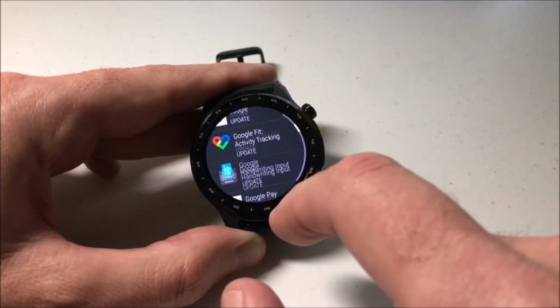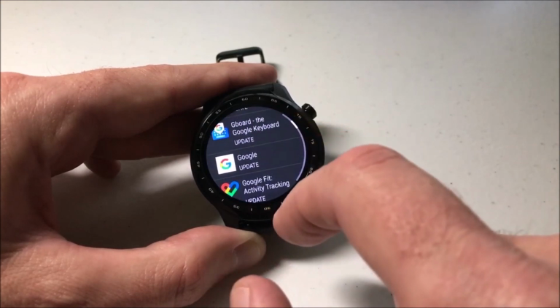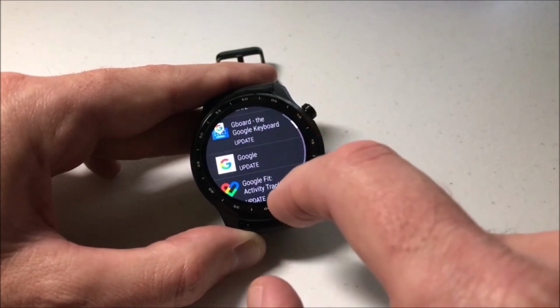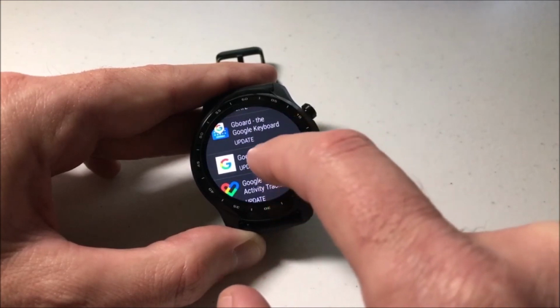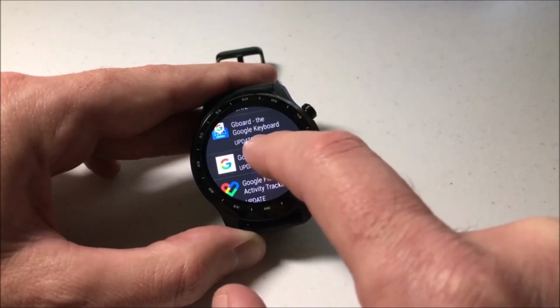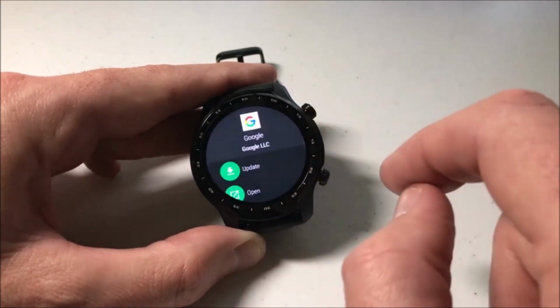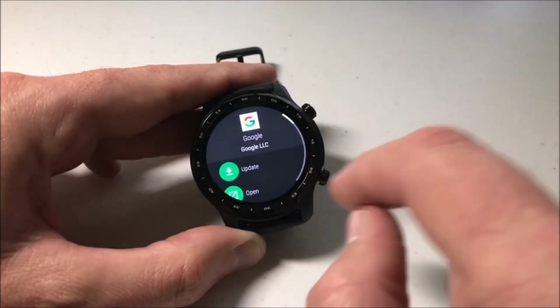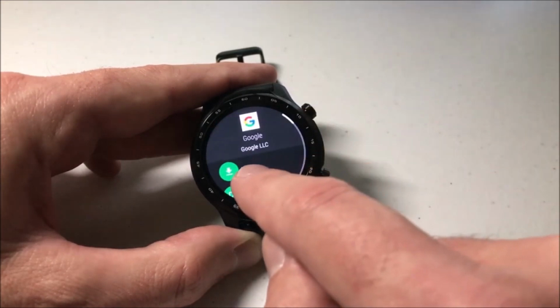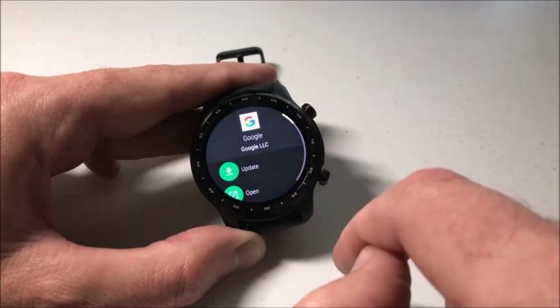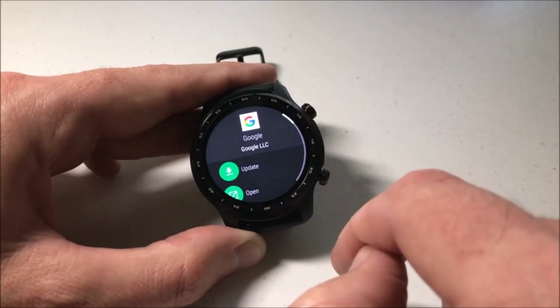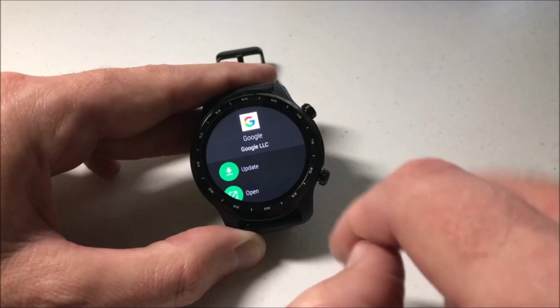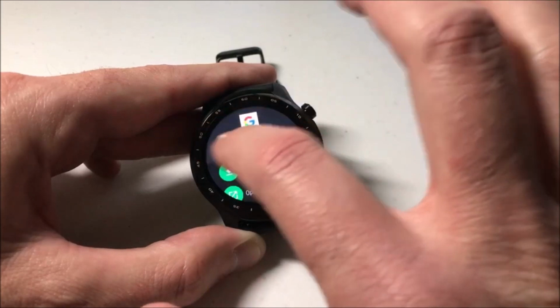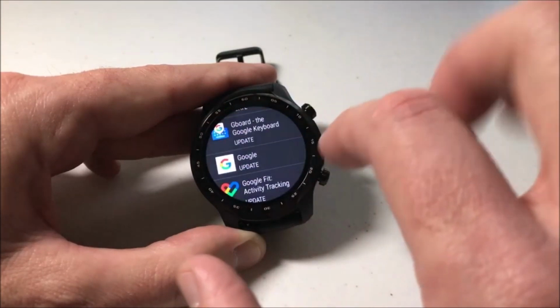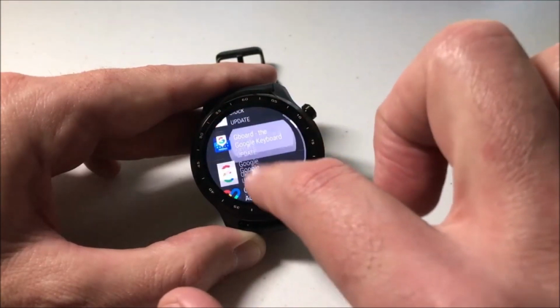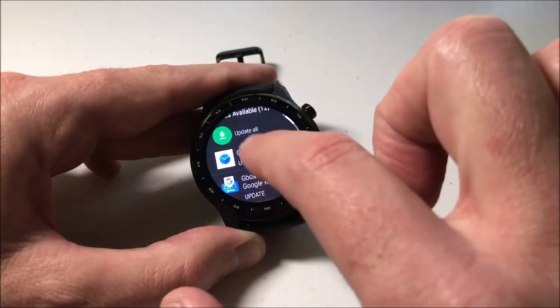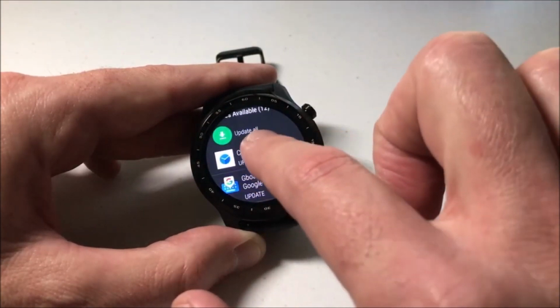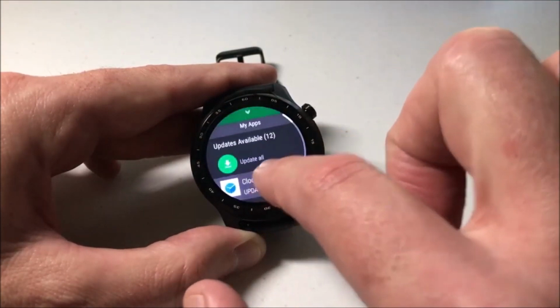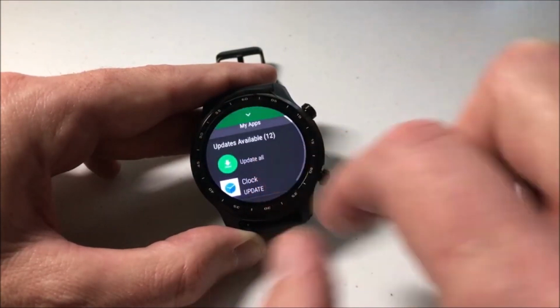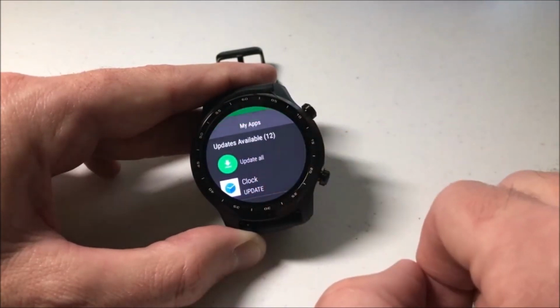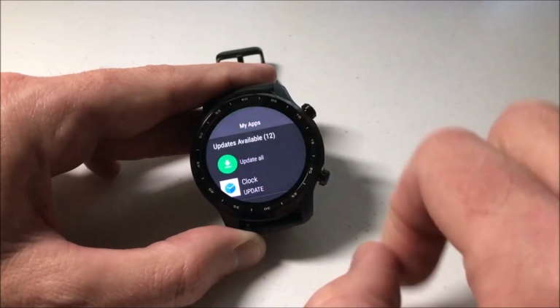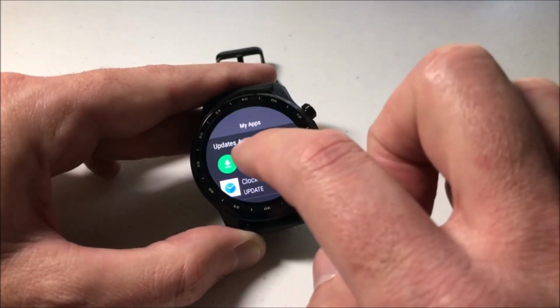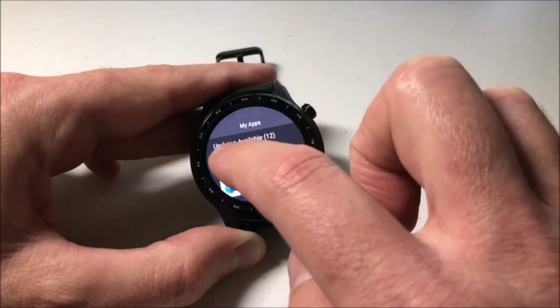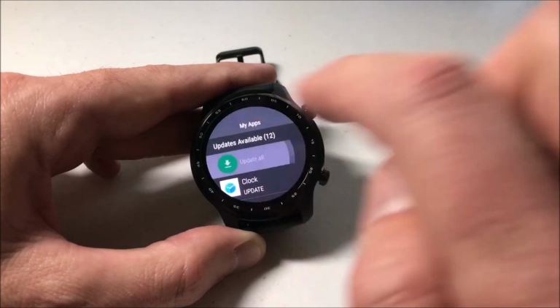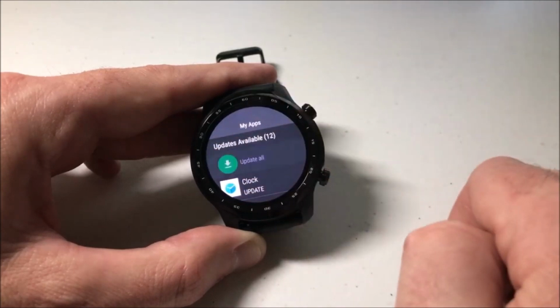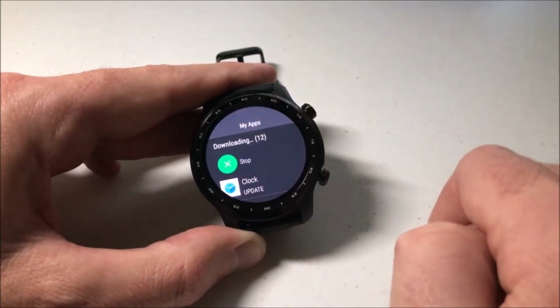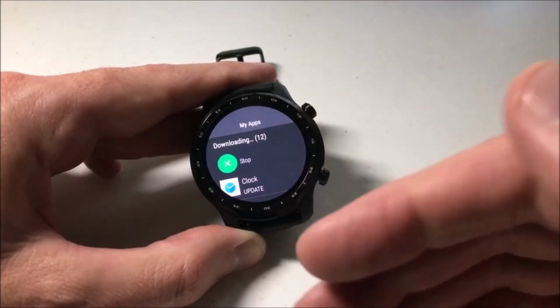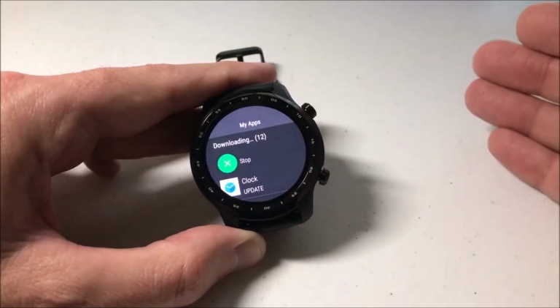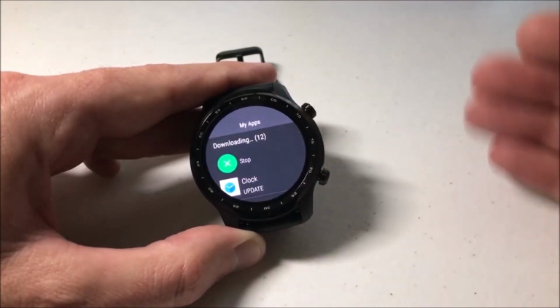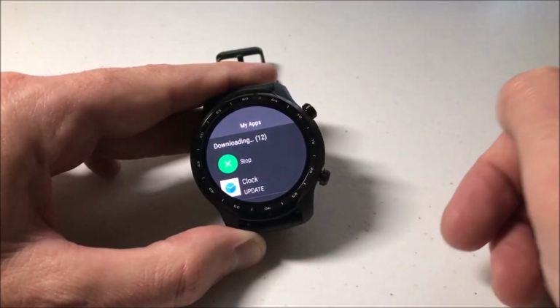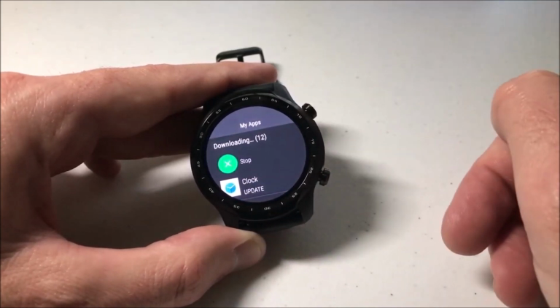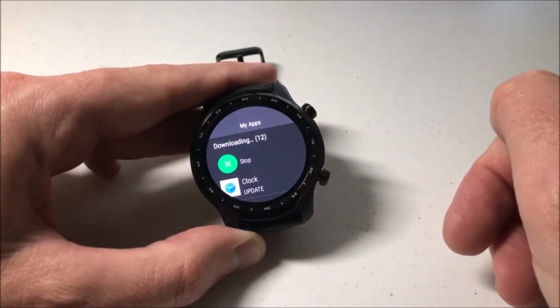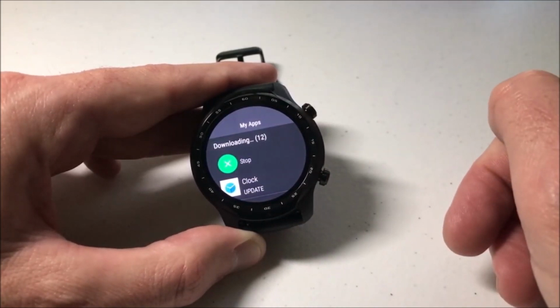Now if I don't want to install all of the updates, I can click on each individual app and choose to update that app. Or at the very top, I've got the option to update all of them, and I can simply press Update All and it will update every app that has an available update.